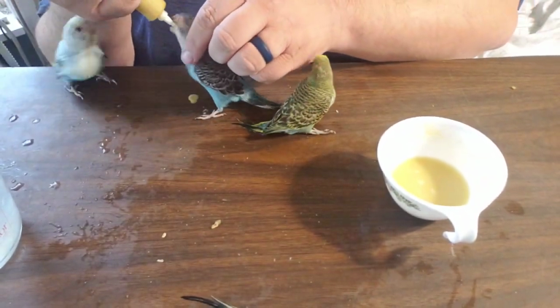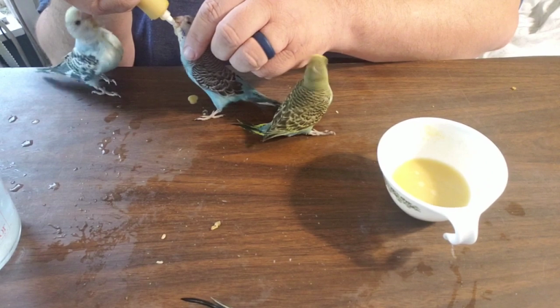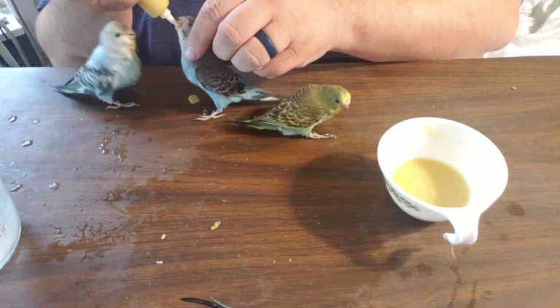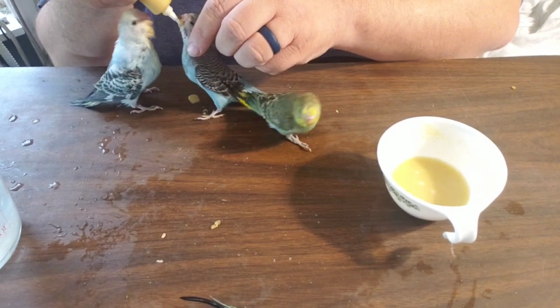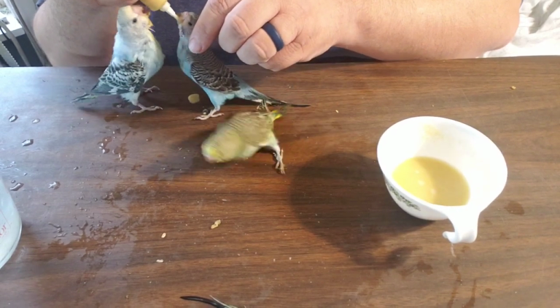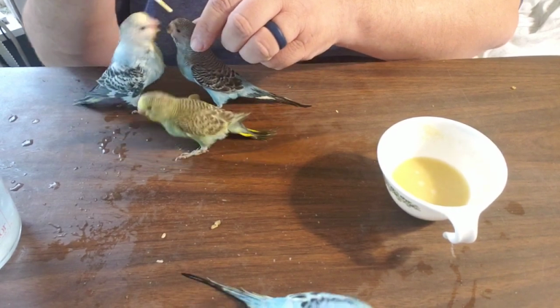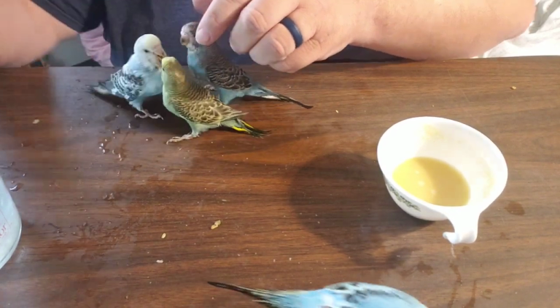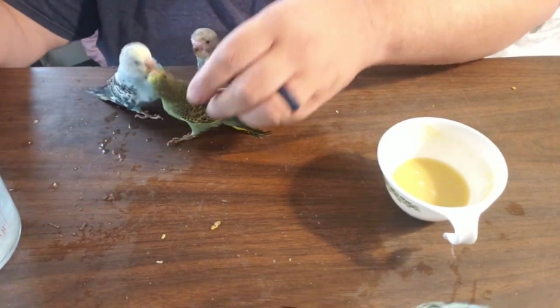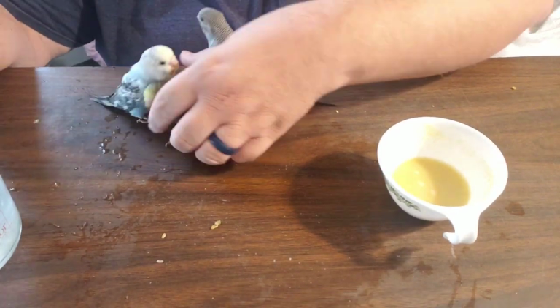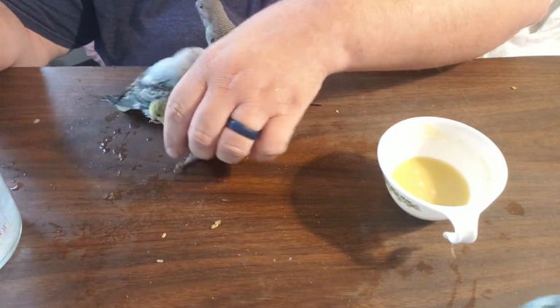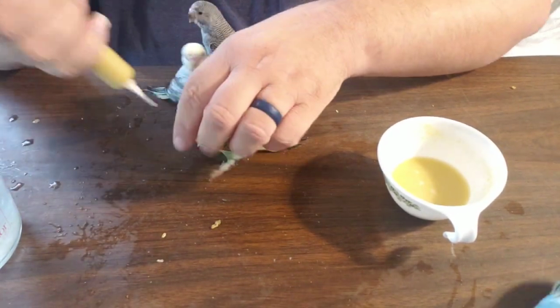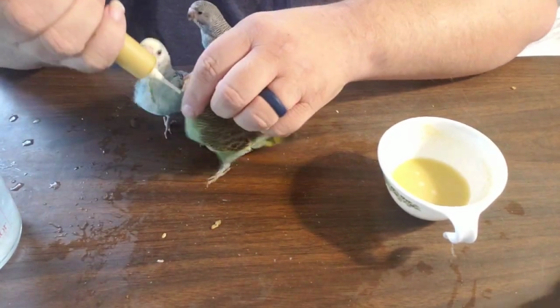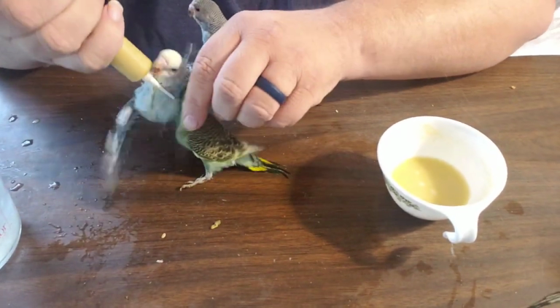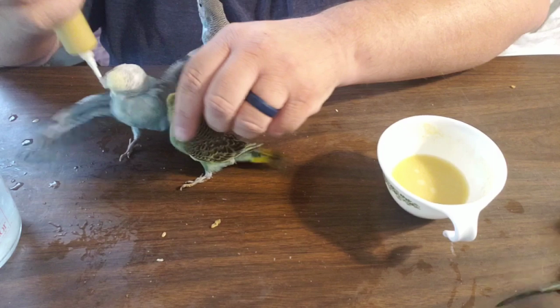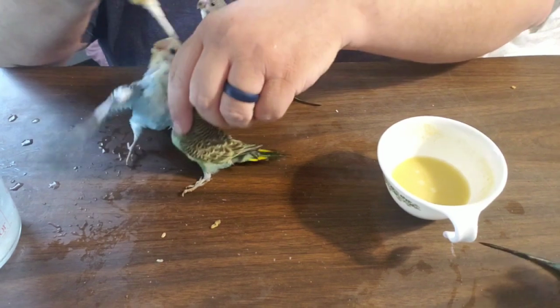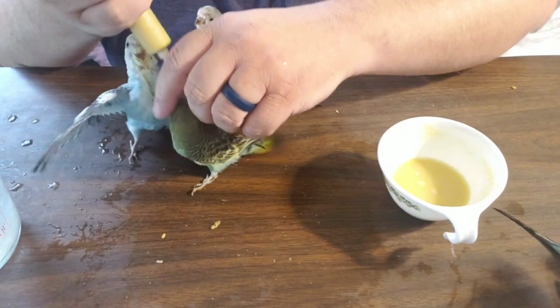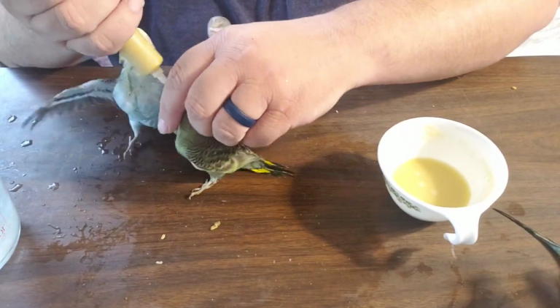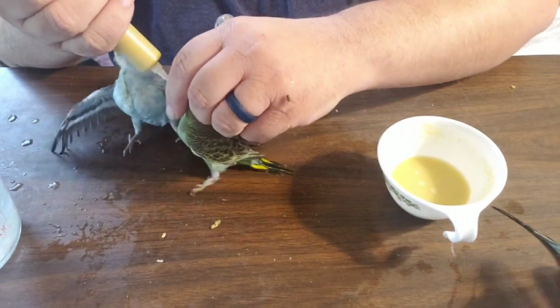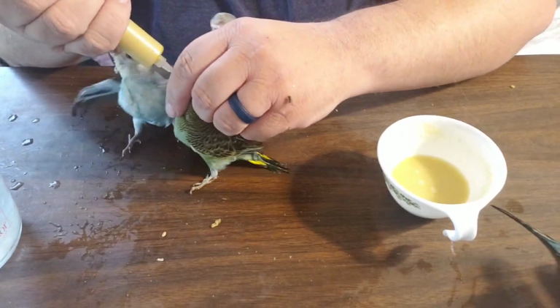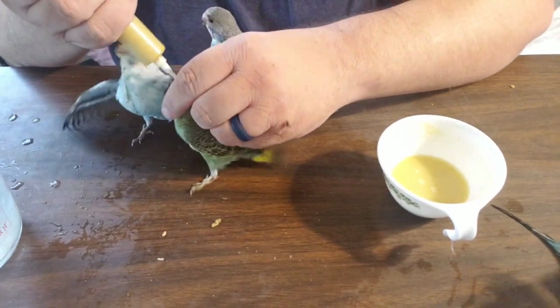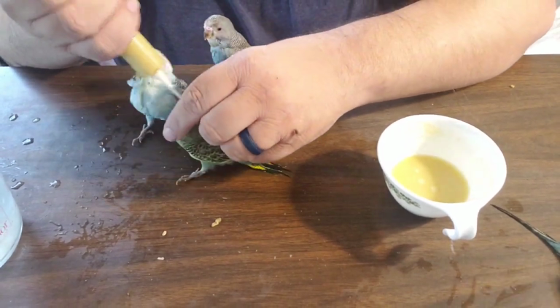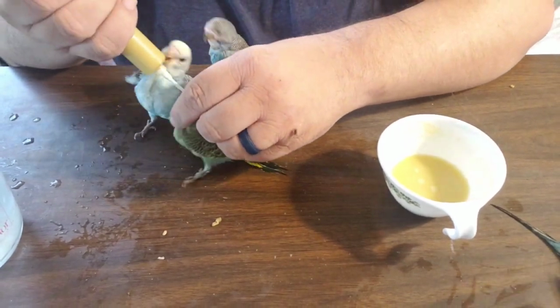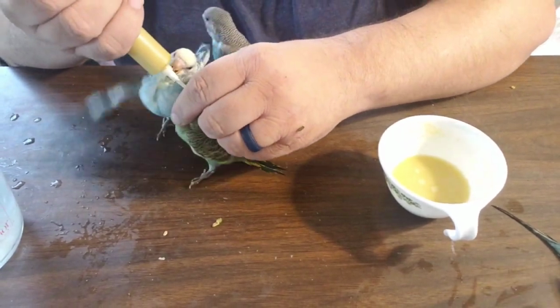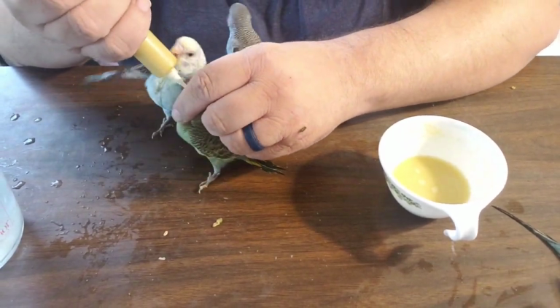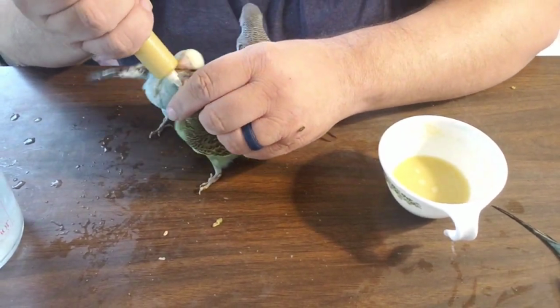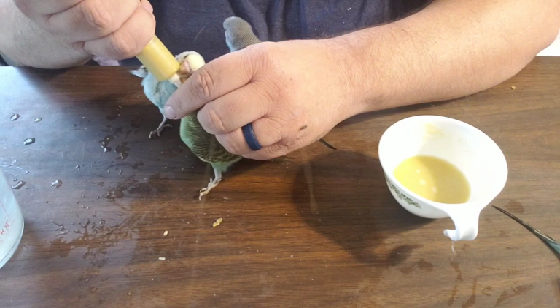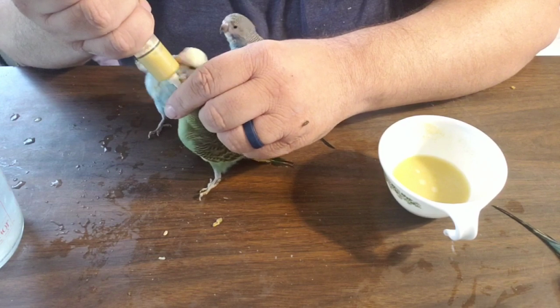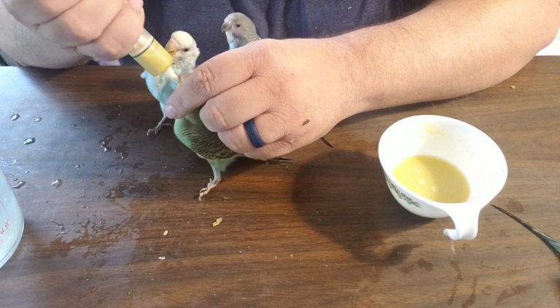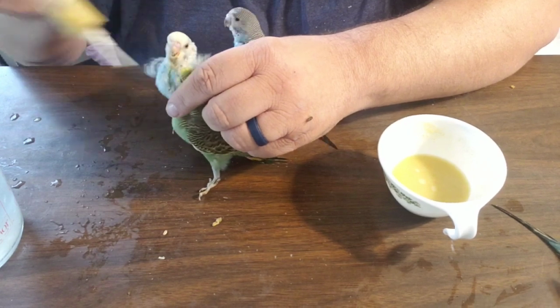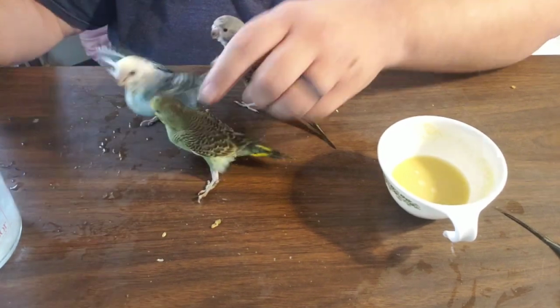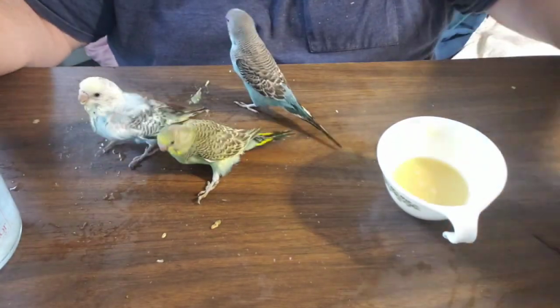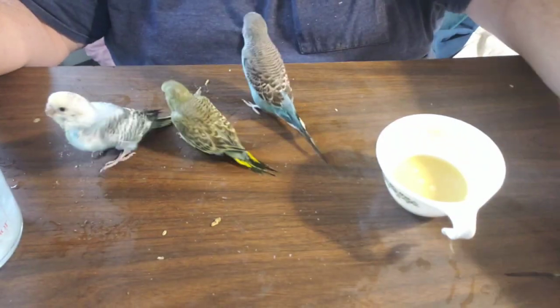Do you want to bite? Ow! Ow! They grow out of this, and once they grow out of this stage they are just amazing, wonderful little pets.